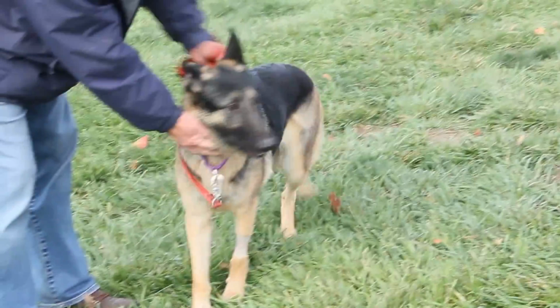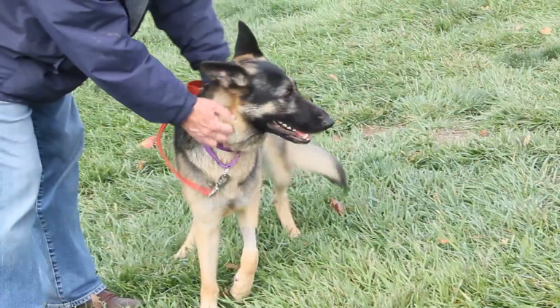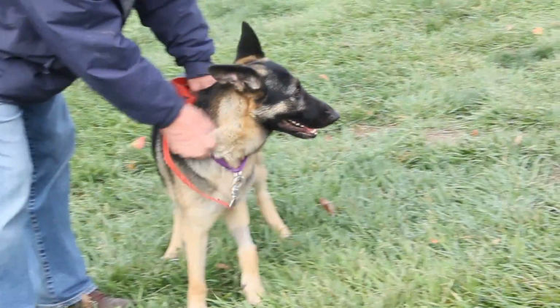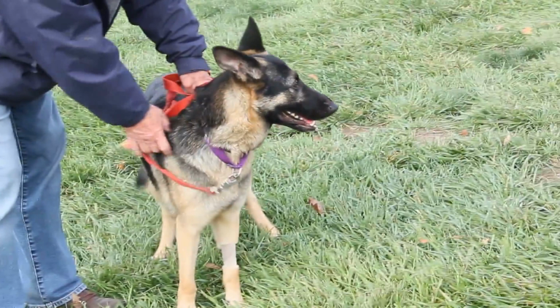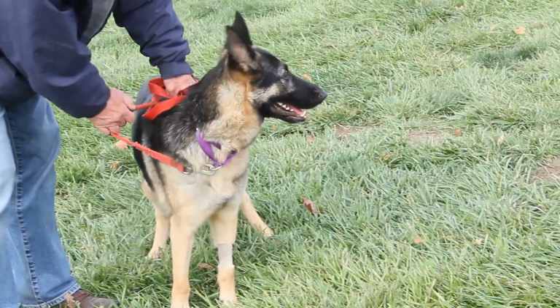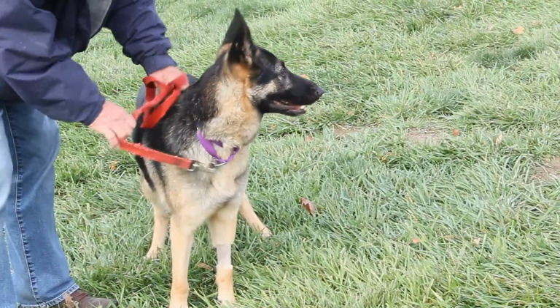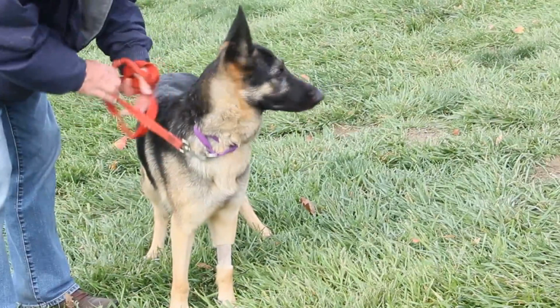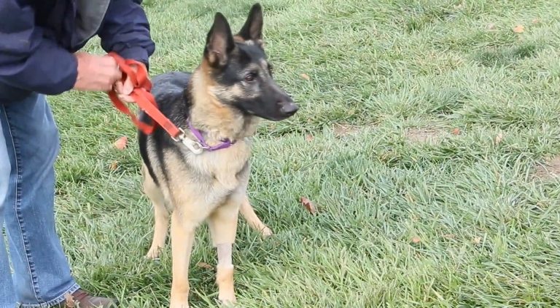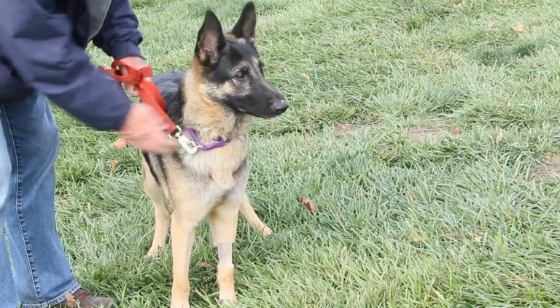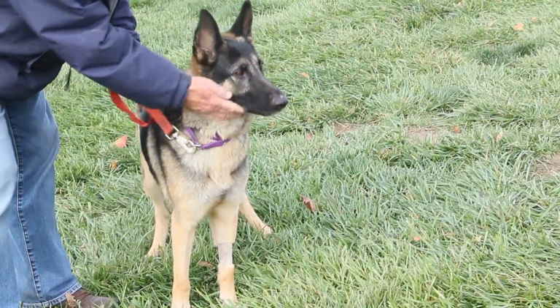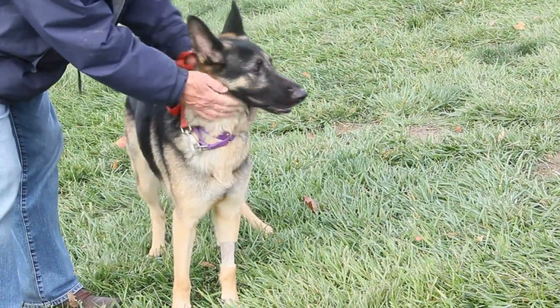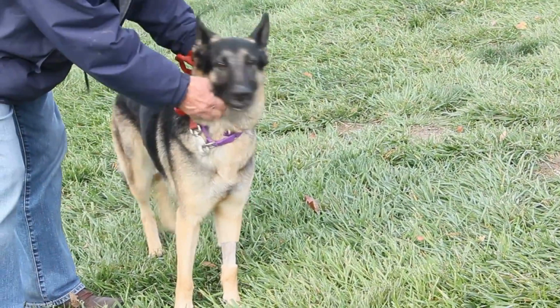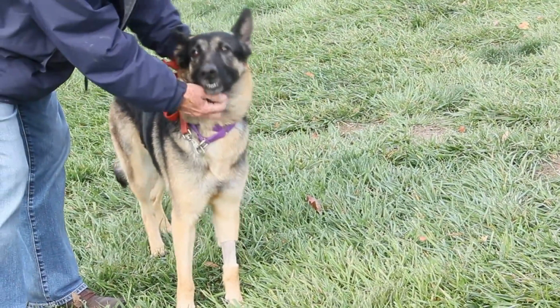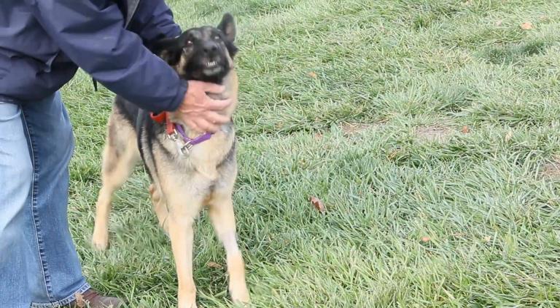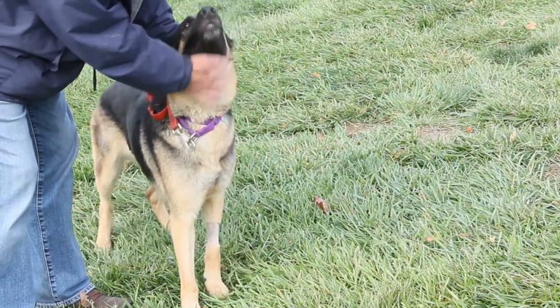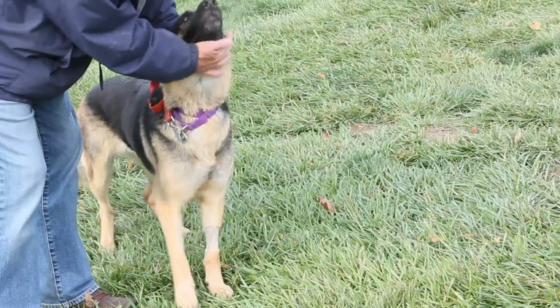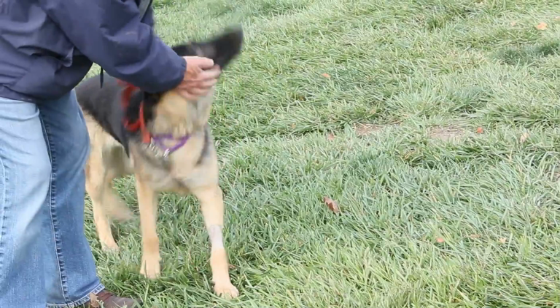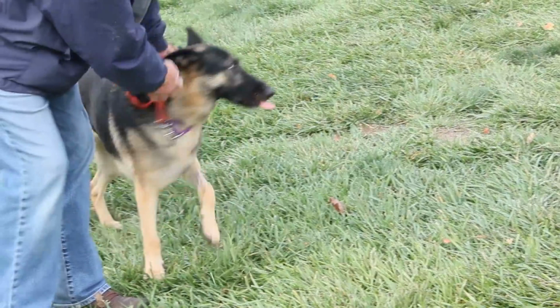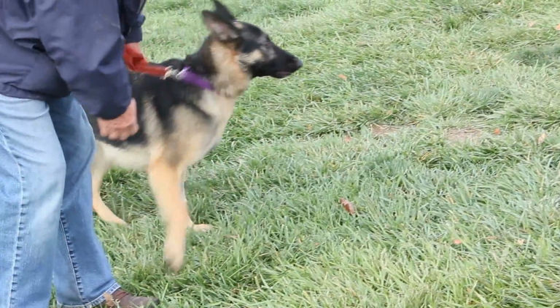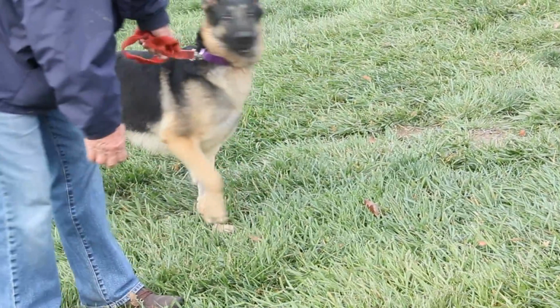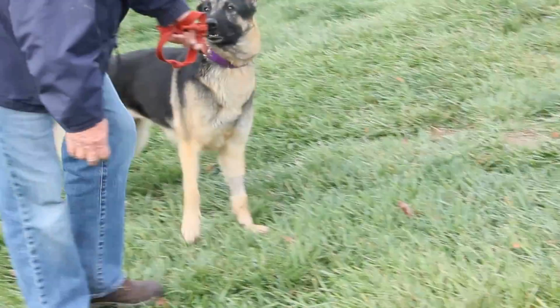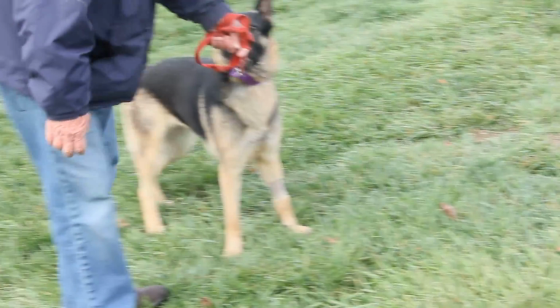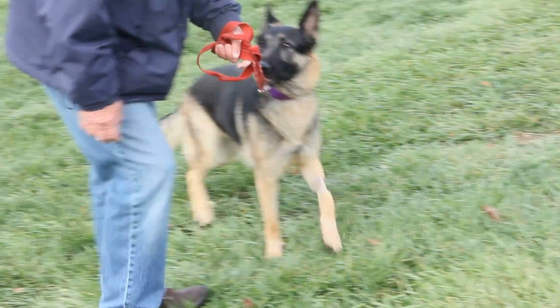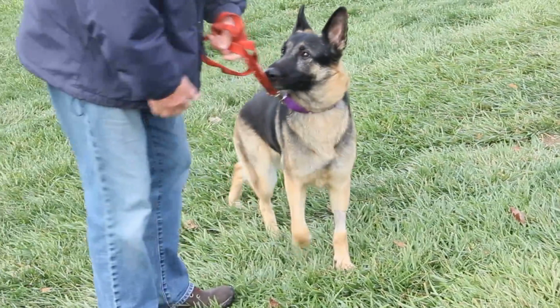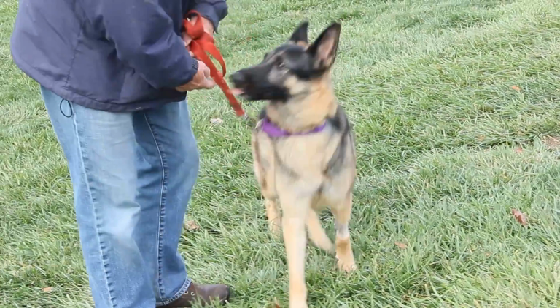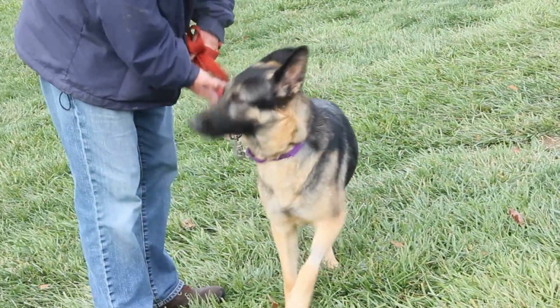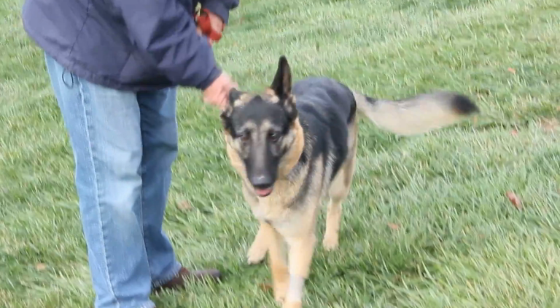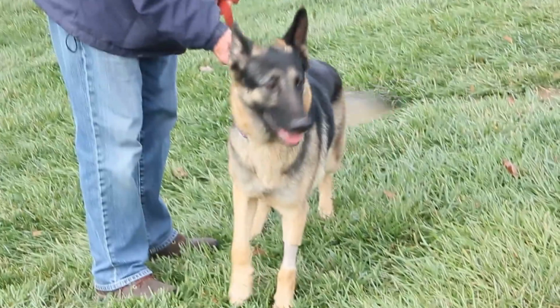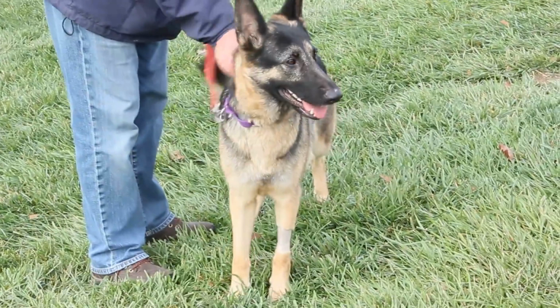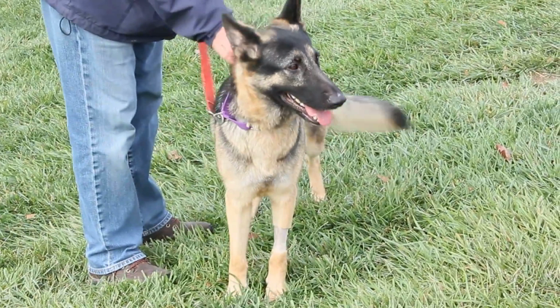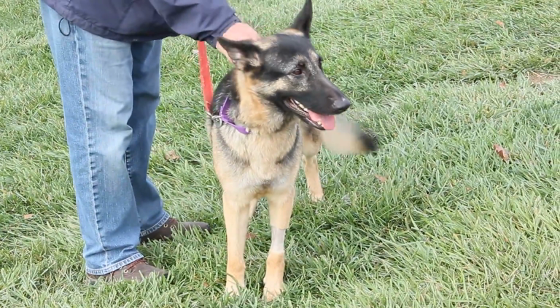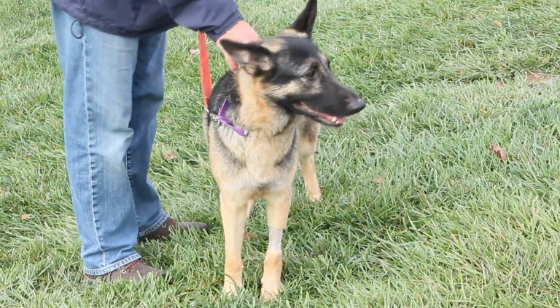She is just a beautiful dog, both inside and out, who definitely deserves a second chance at a loving new home. She's going to make someone a wonderful new pet.